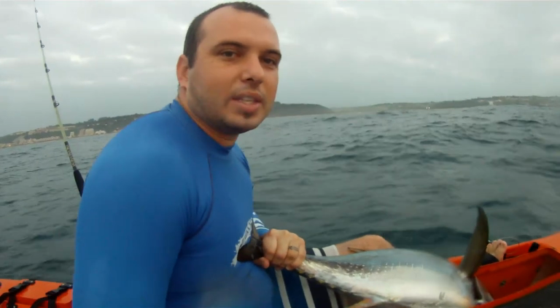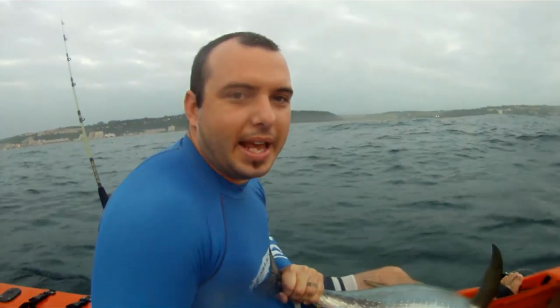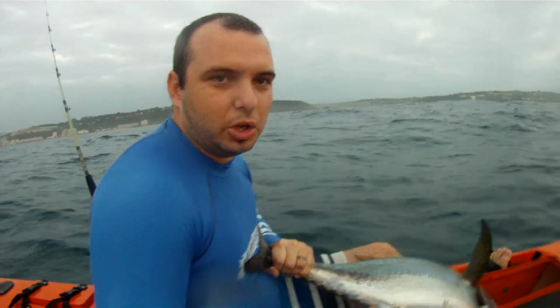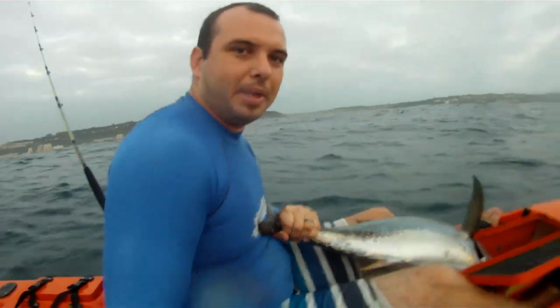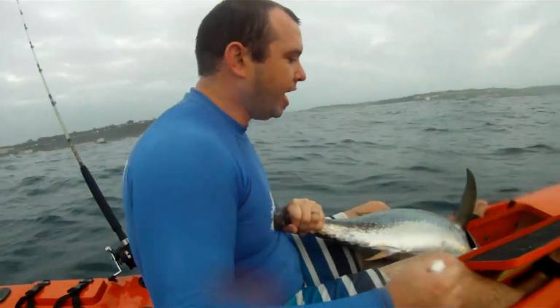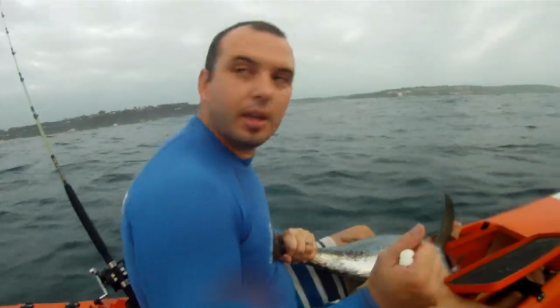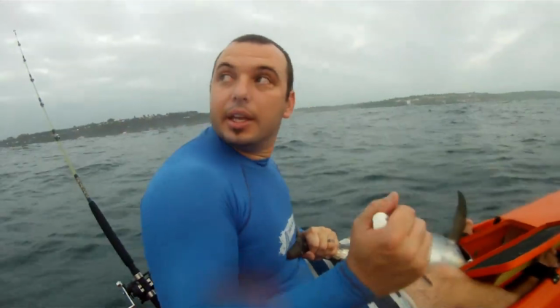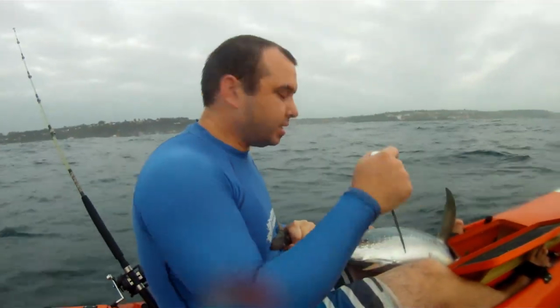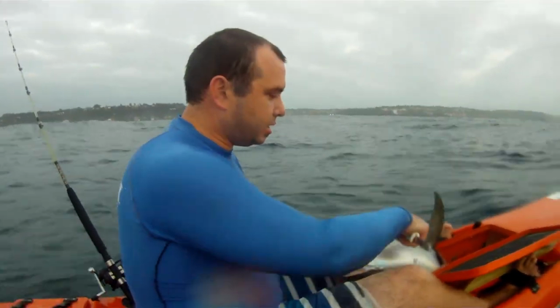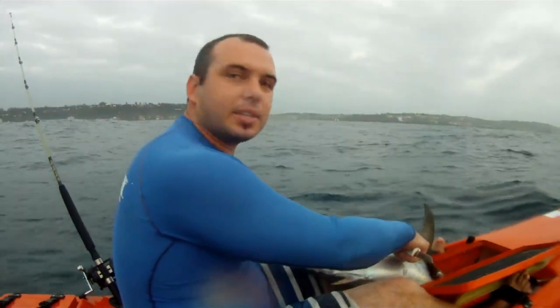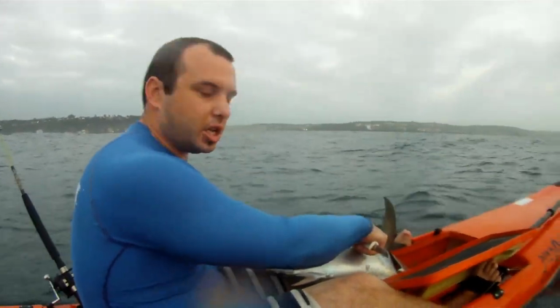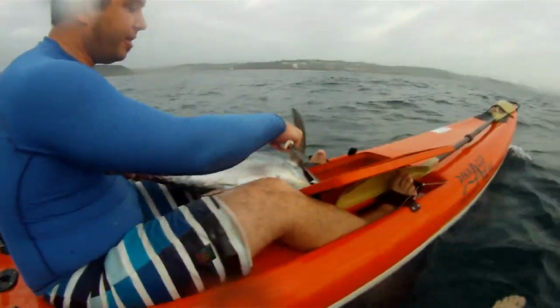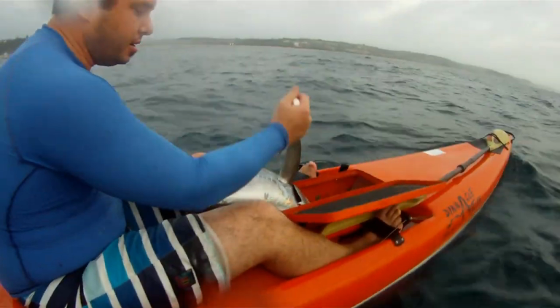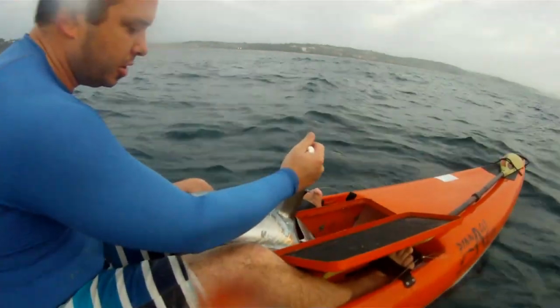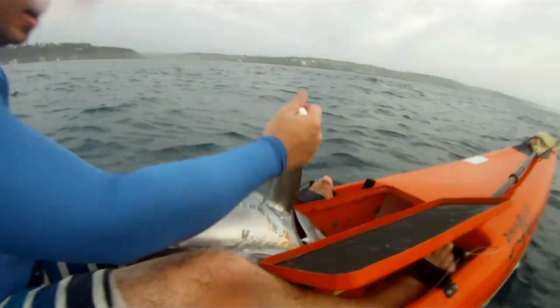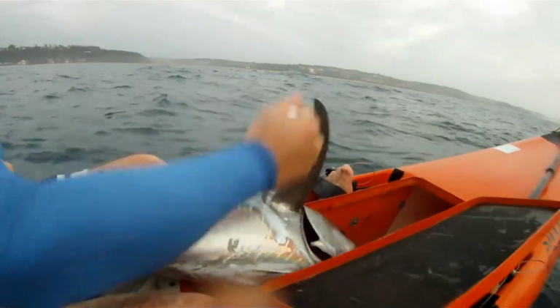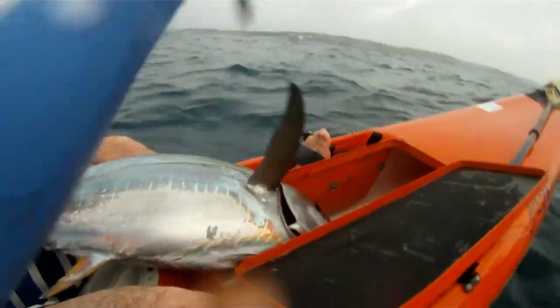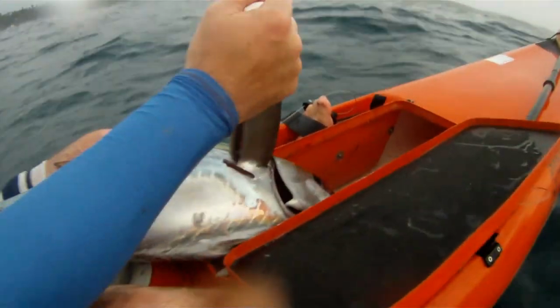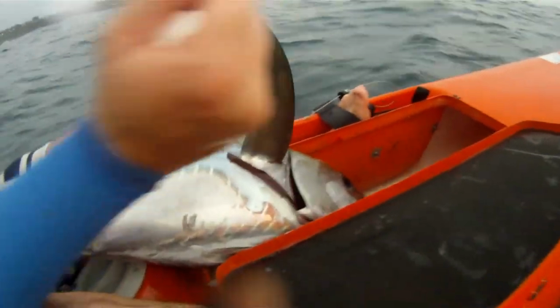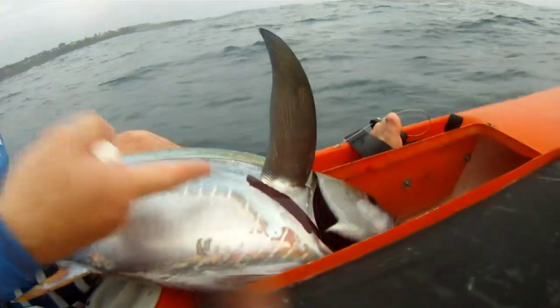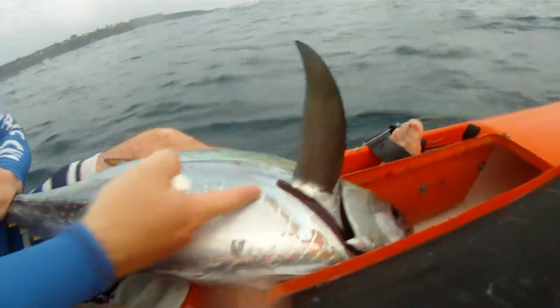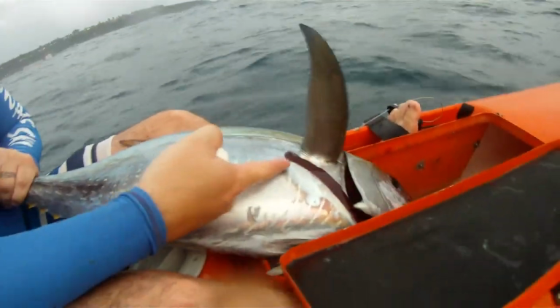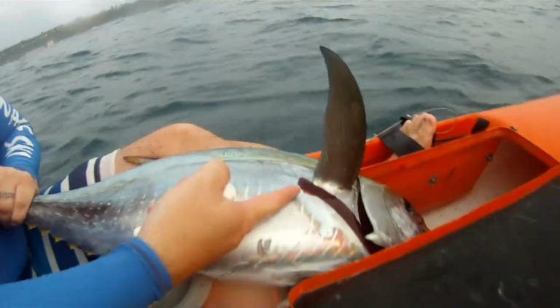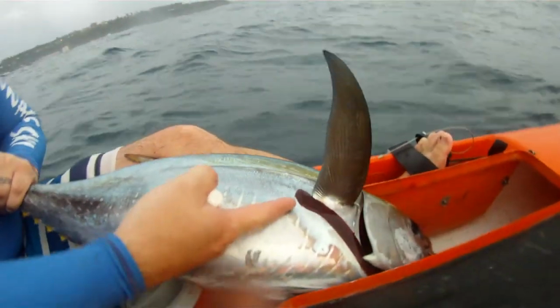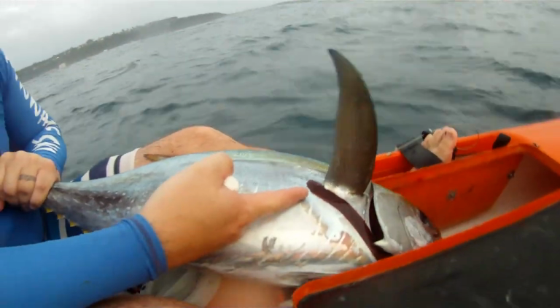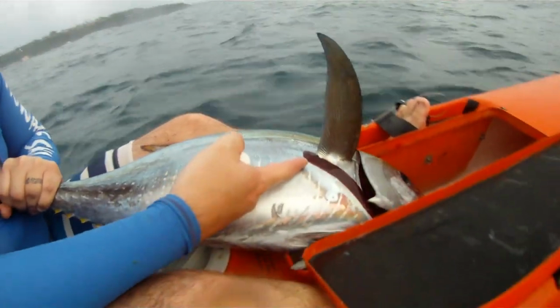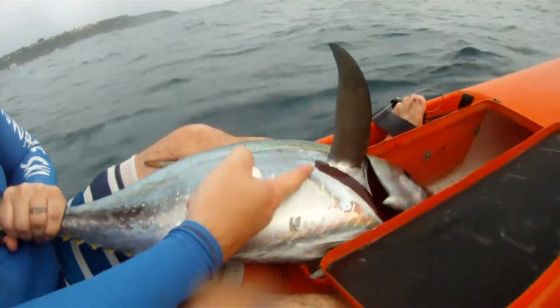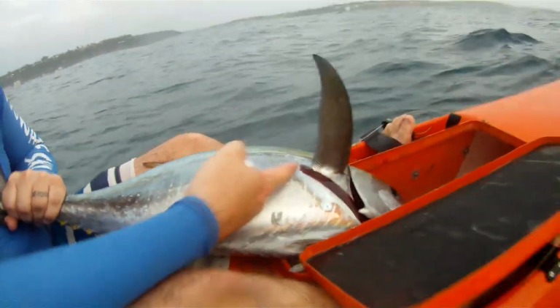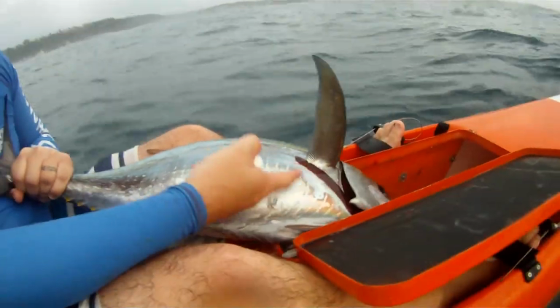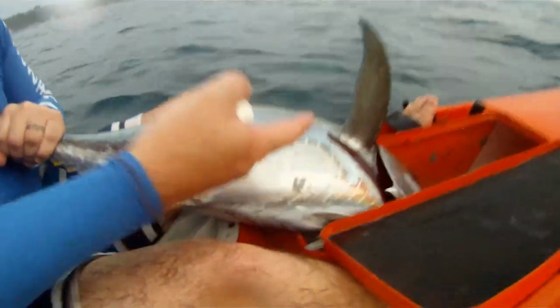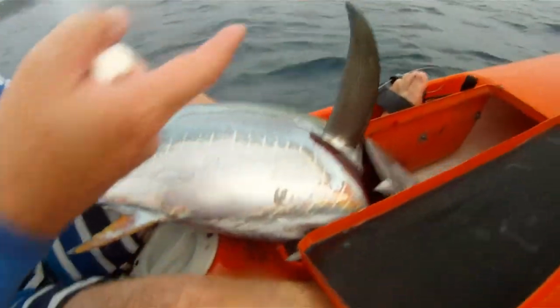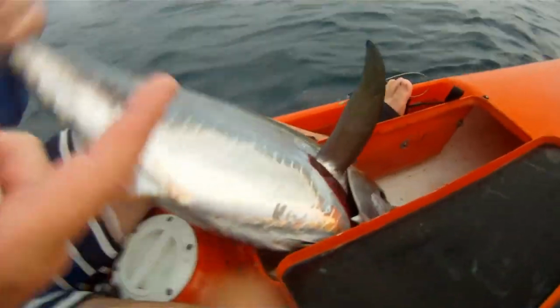Quite simply, how you bleed tuna is right at this section here behind the fin. What you want to do is — see that there — it's got the artery. You just want to cut through that artery over there, and as soon as you cut through it, the blood just flows.